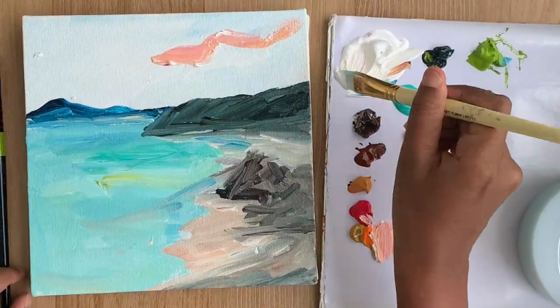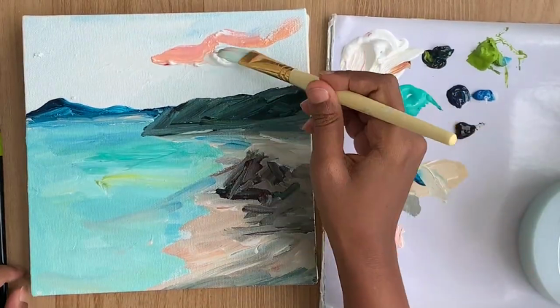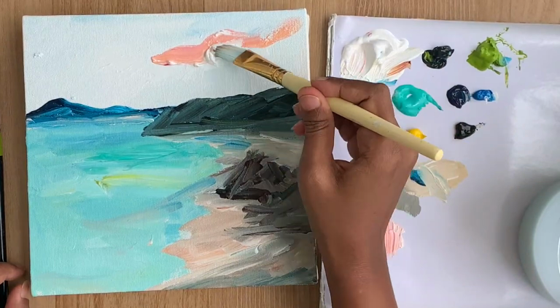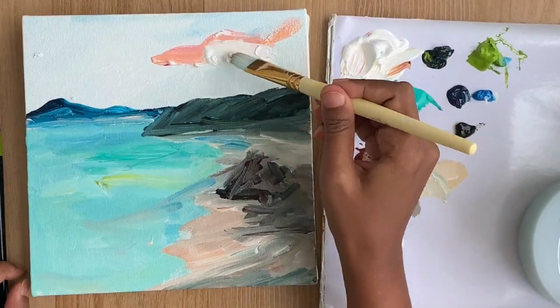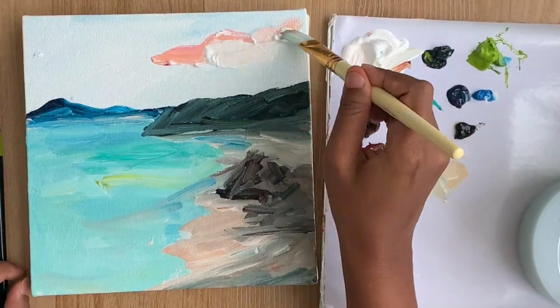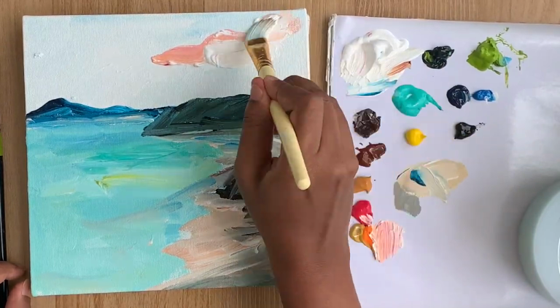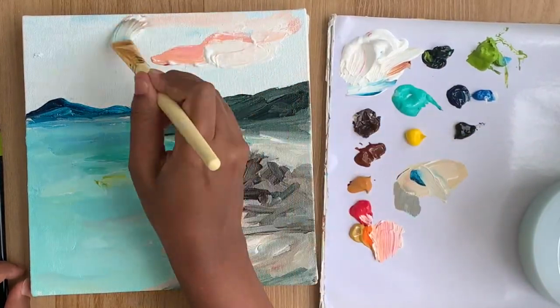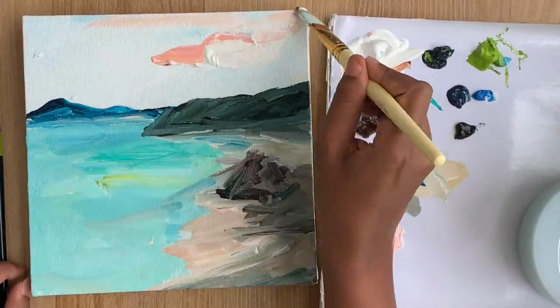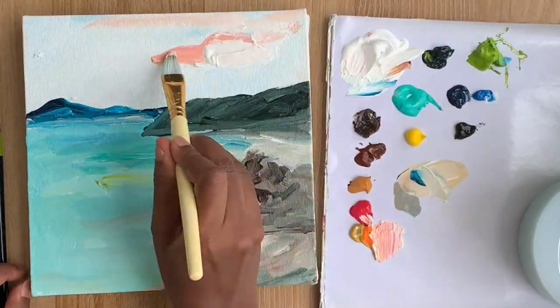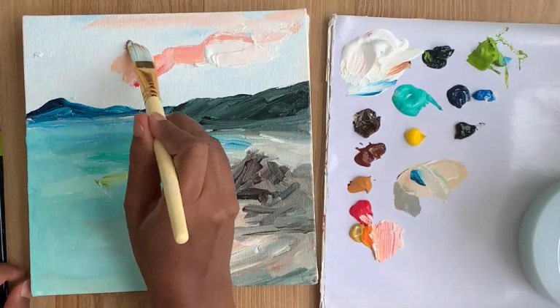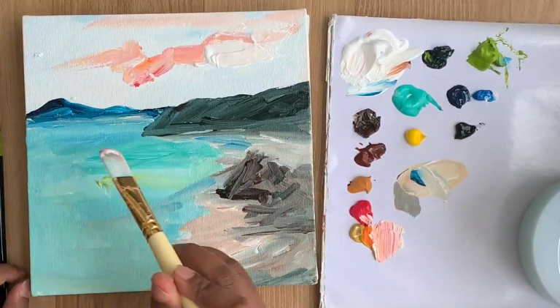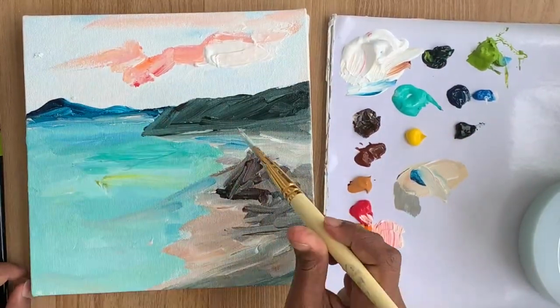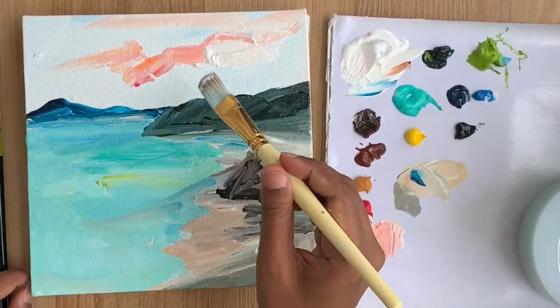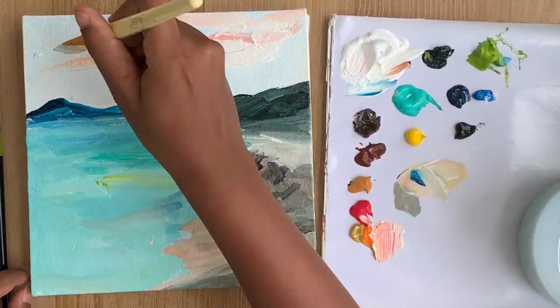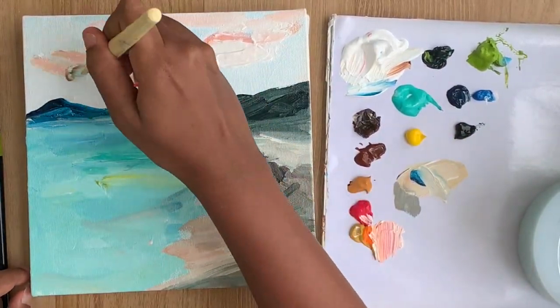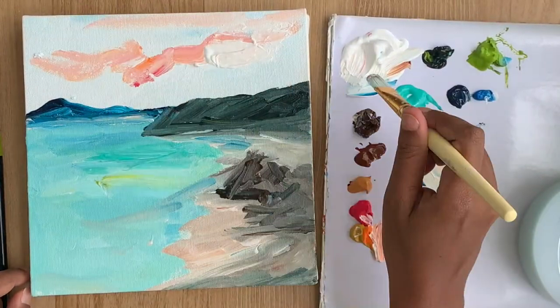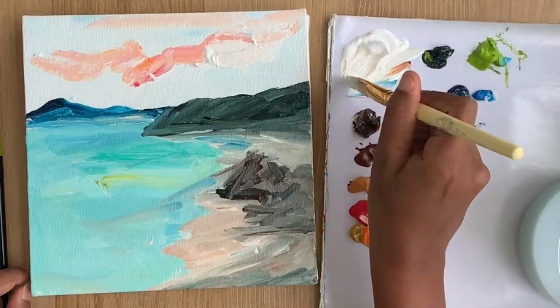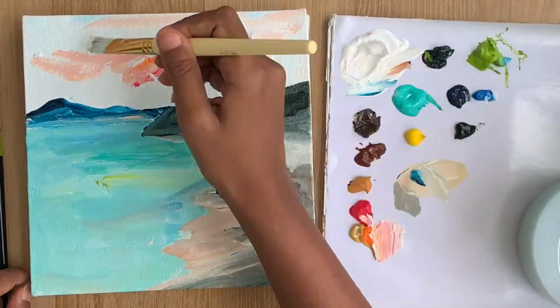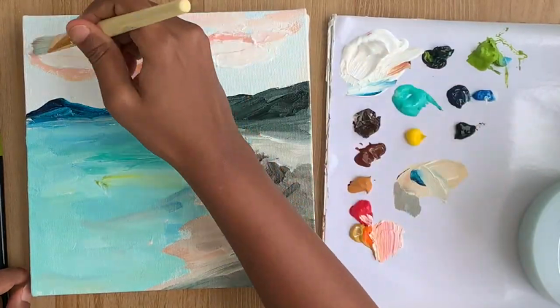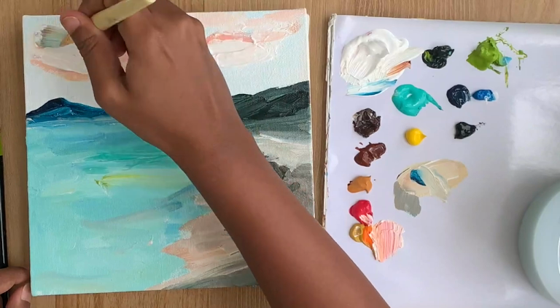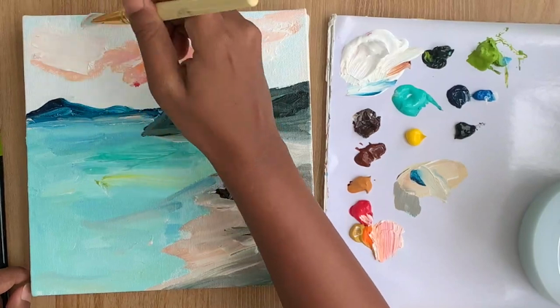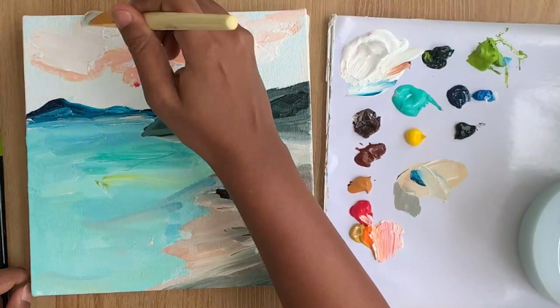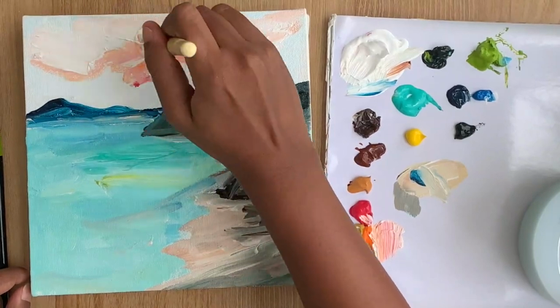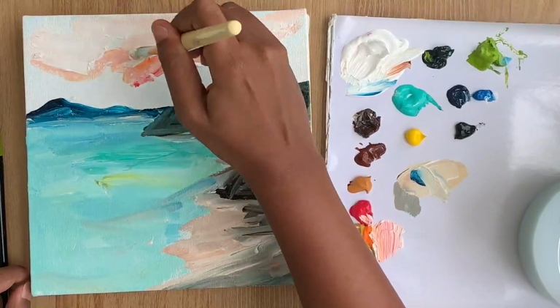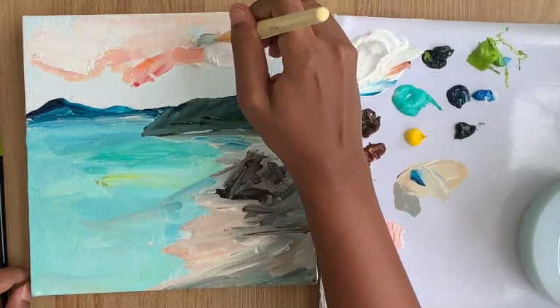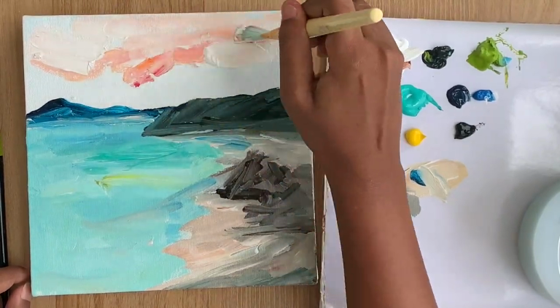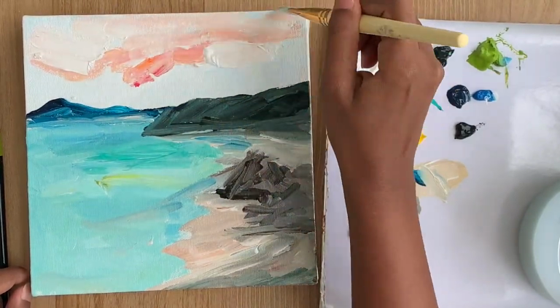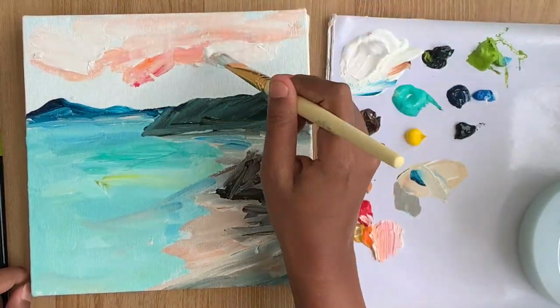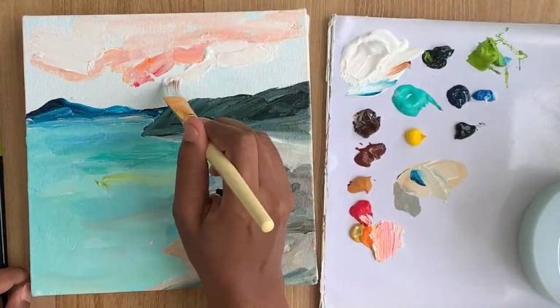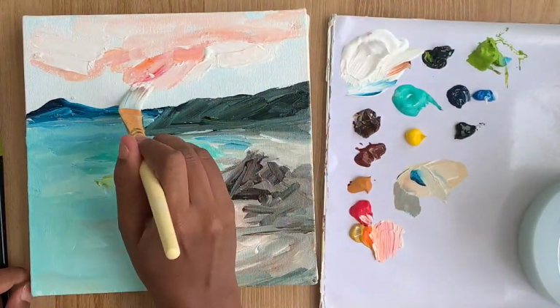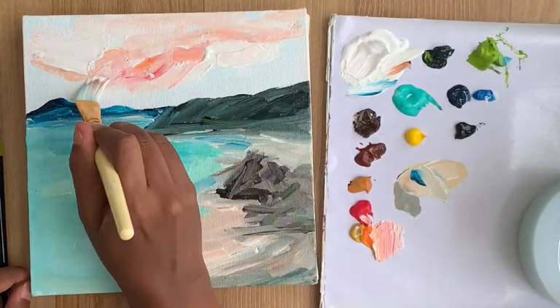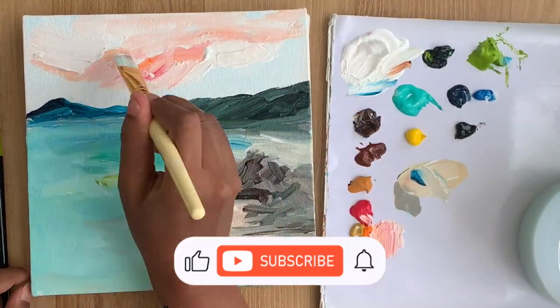In the second layer I'm changing the sky color to a sunset sky instead of keeping it just blue, because I just feel like painting a sunset sky.